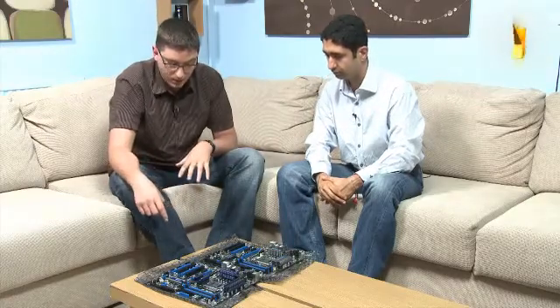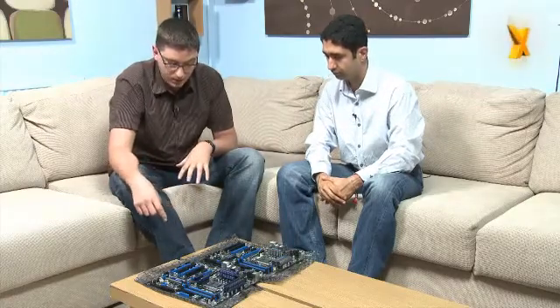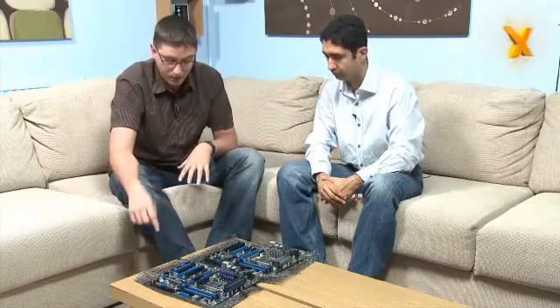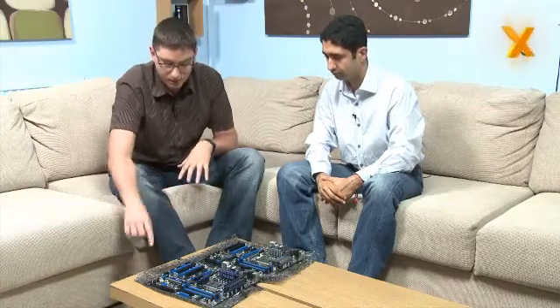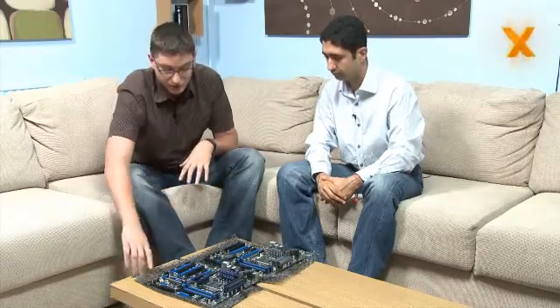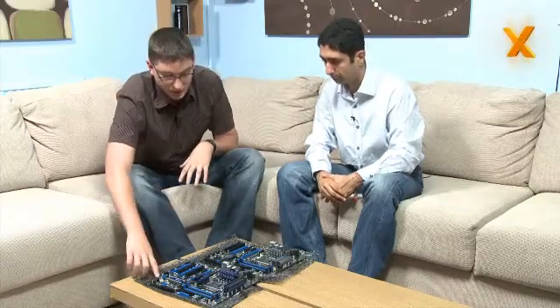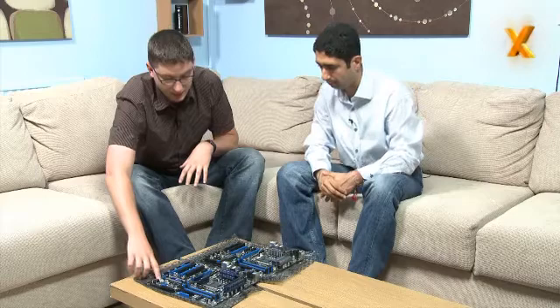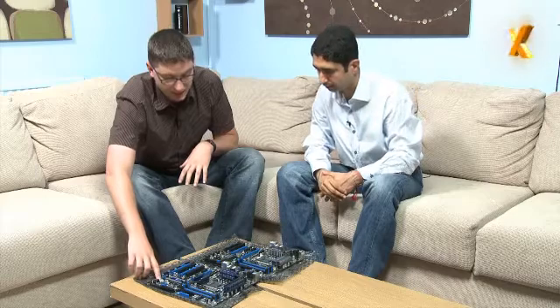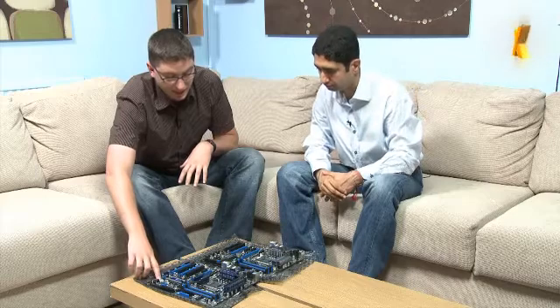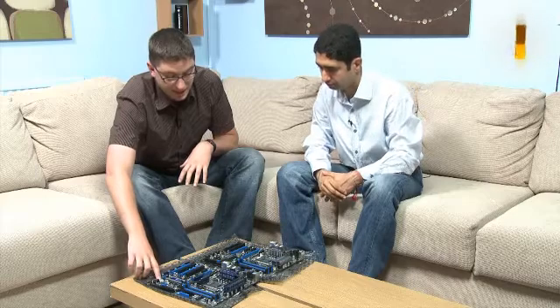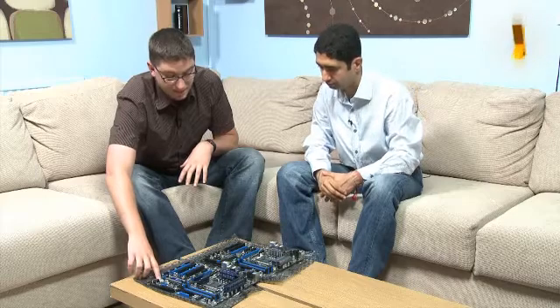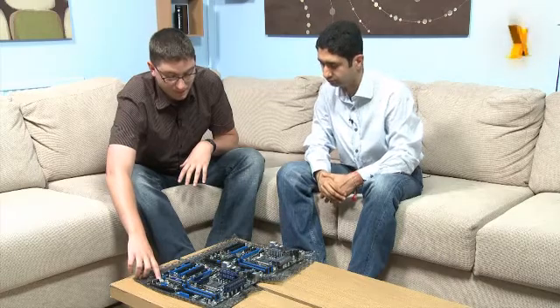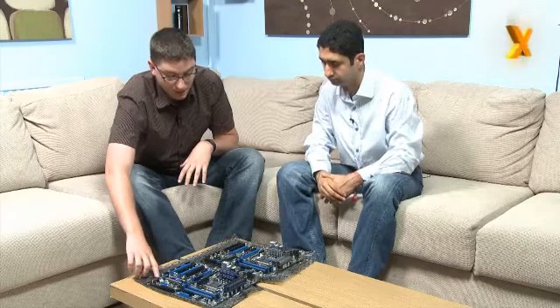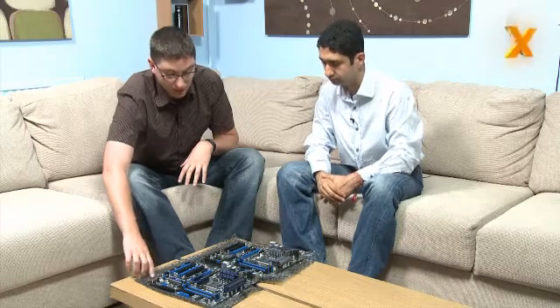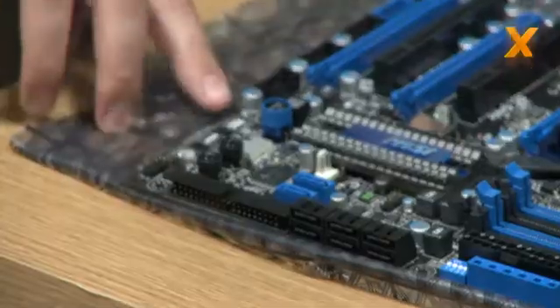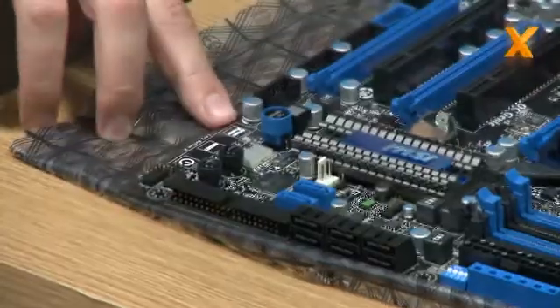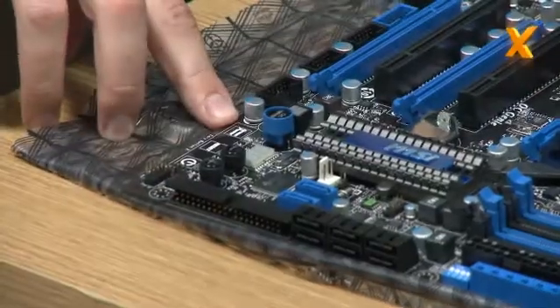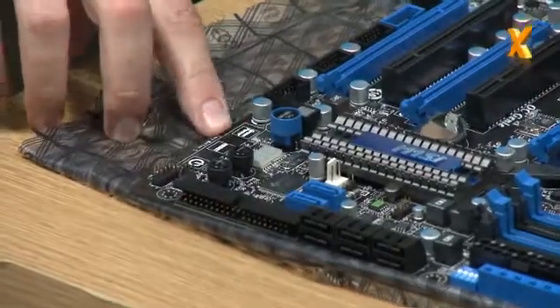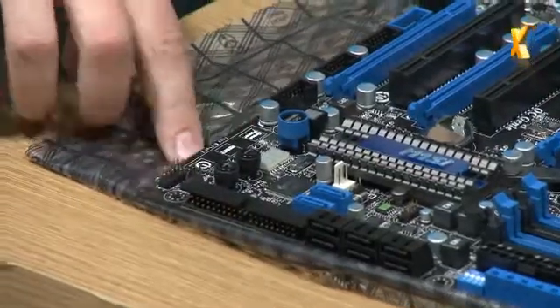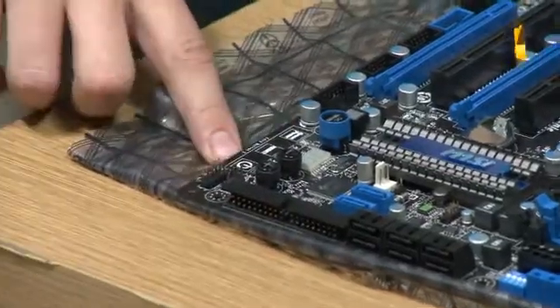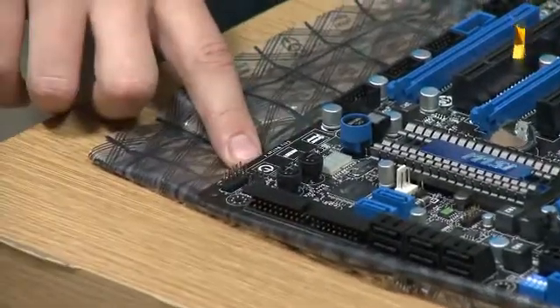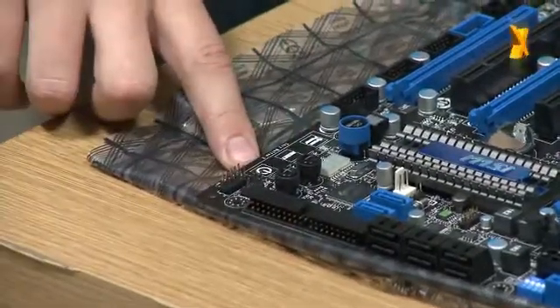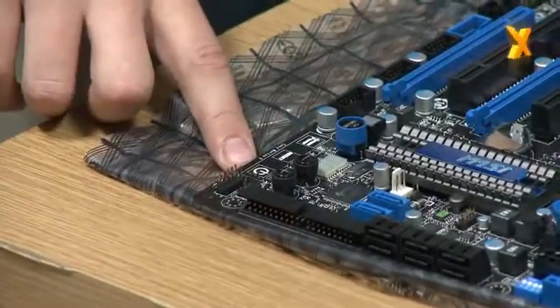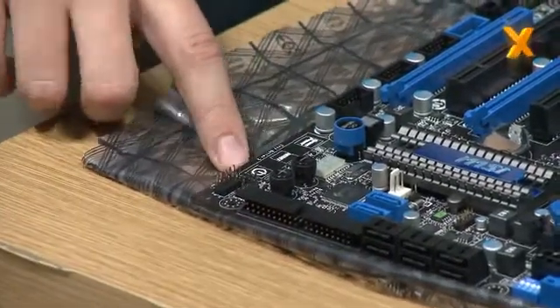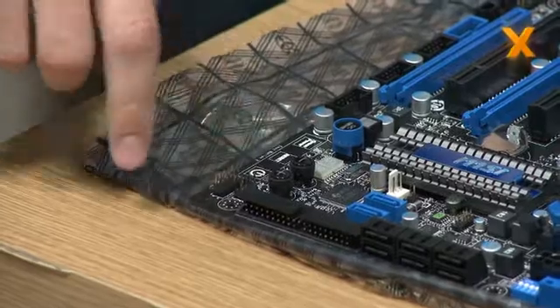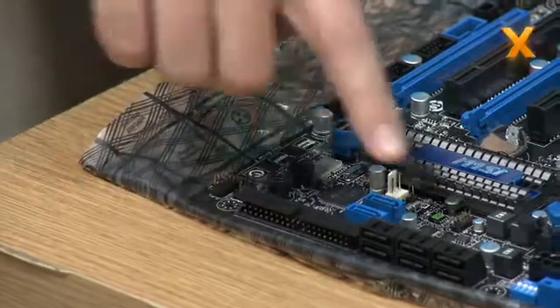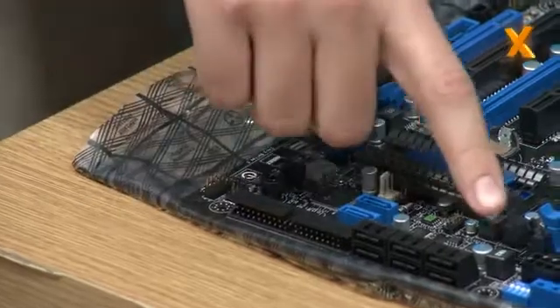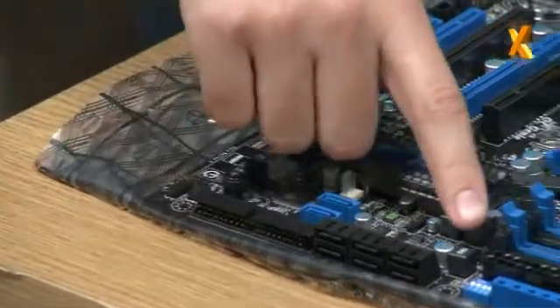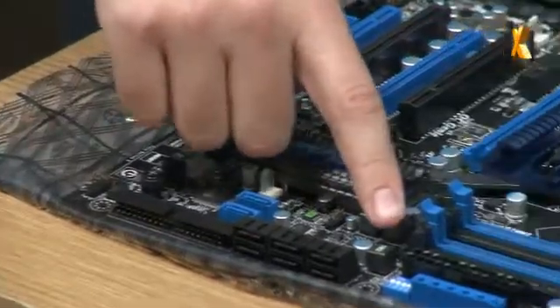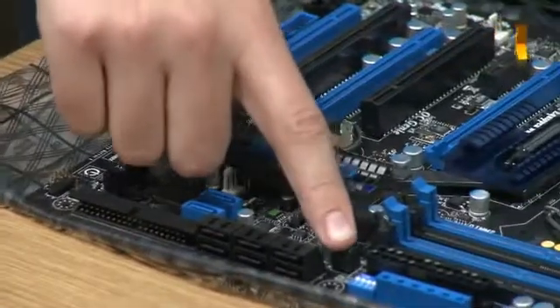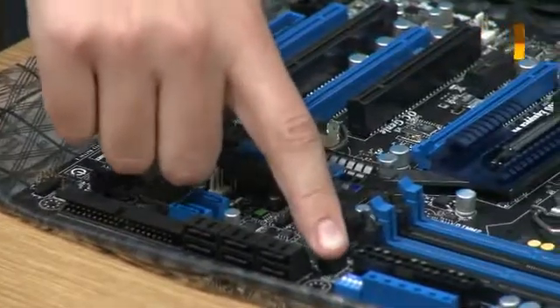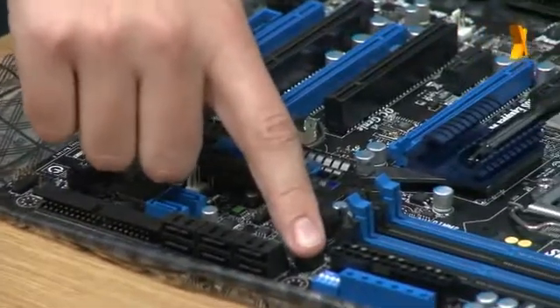We also have a few very enthusiast-friendly features — options such as a debug LED and touch-sensitive buttons on the PCB.